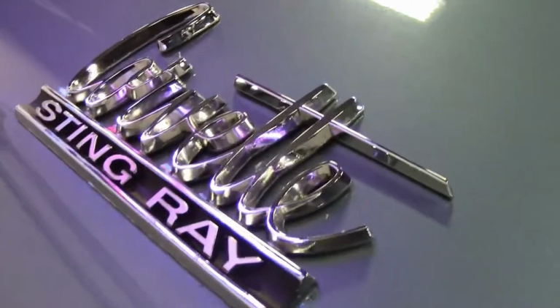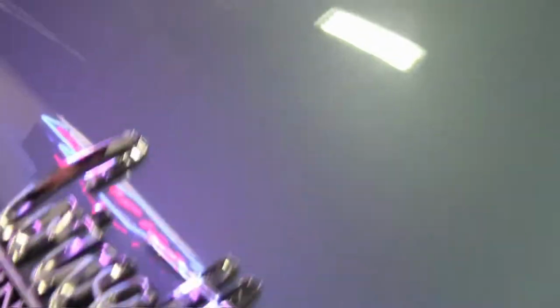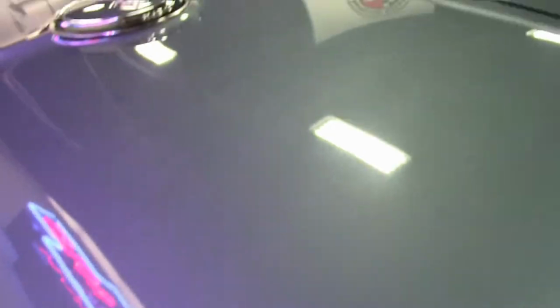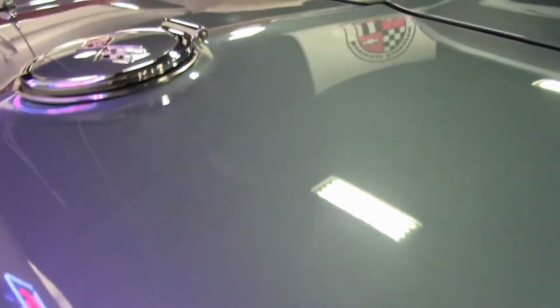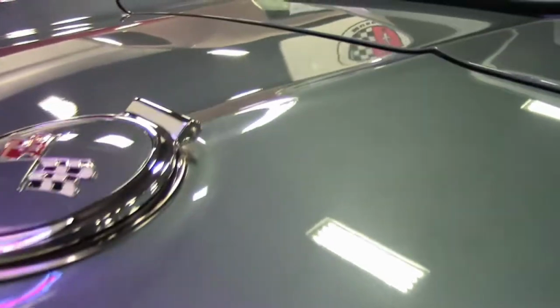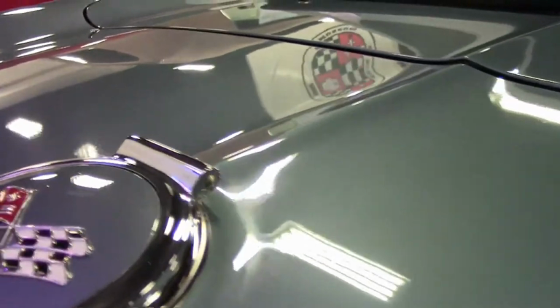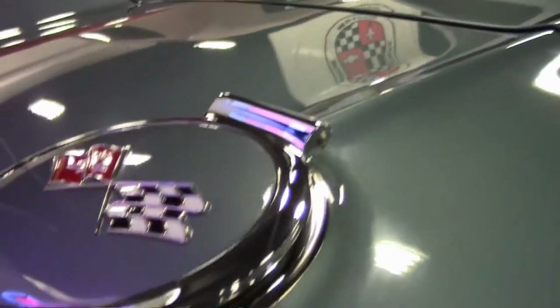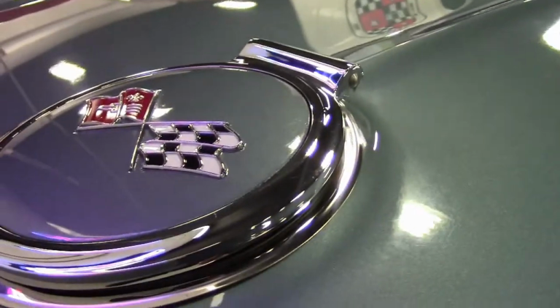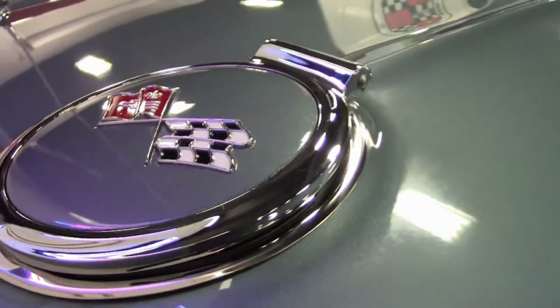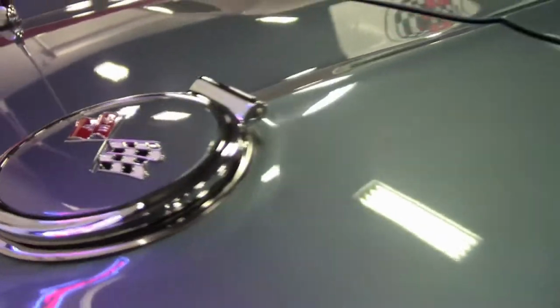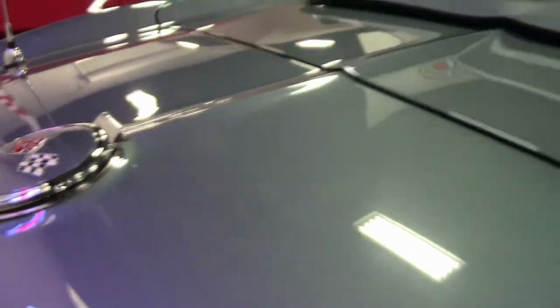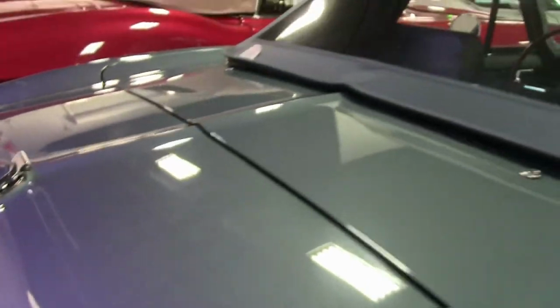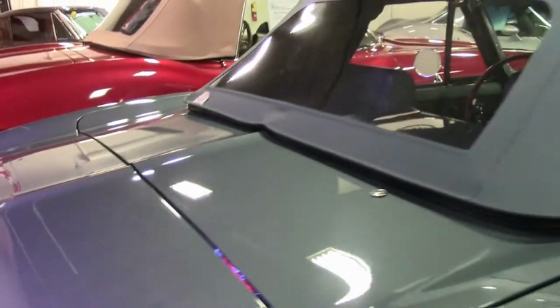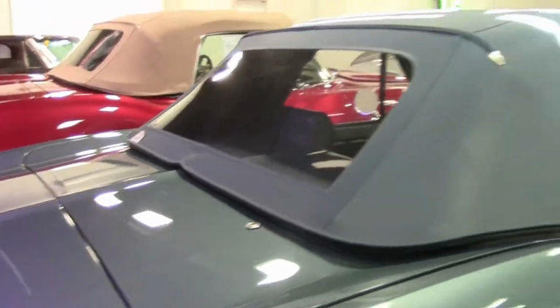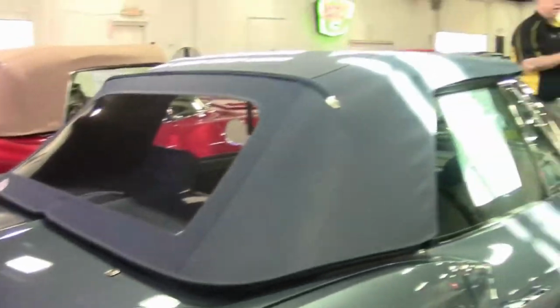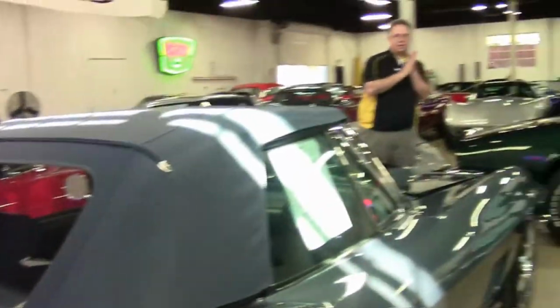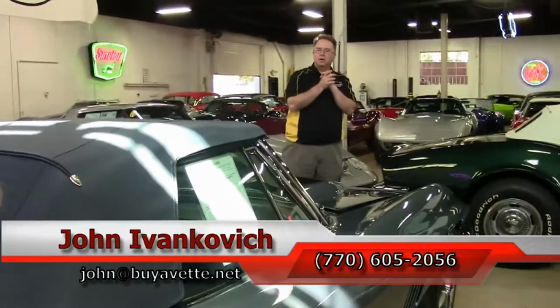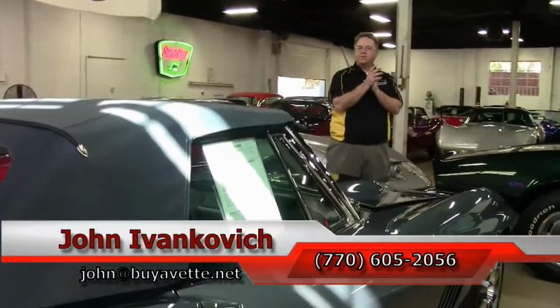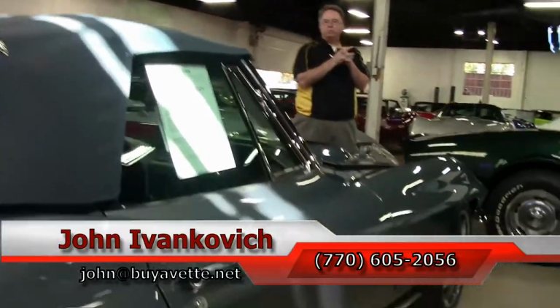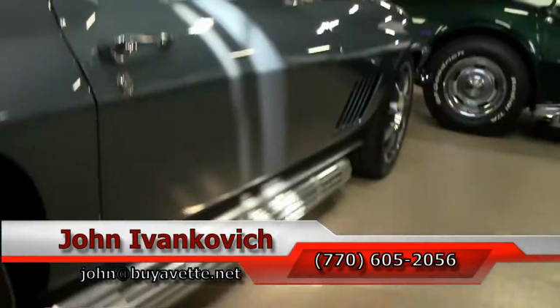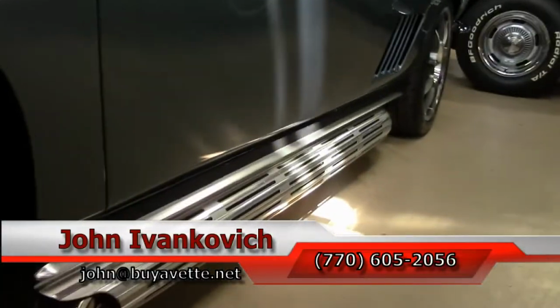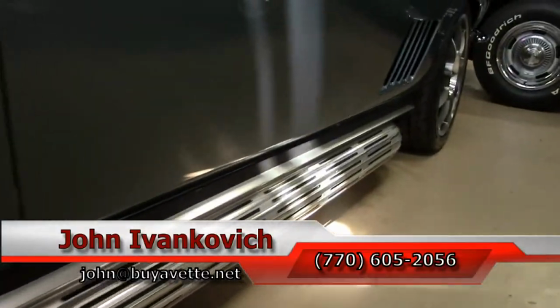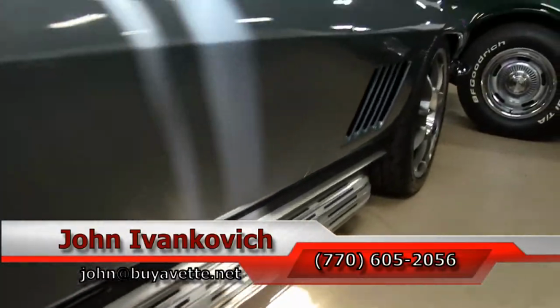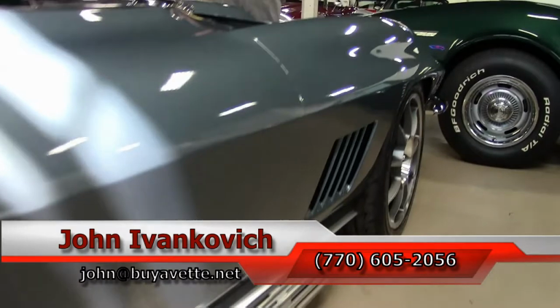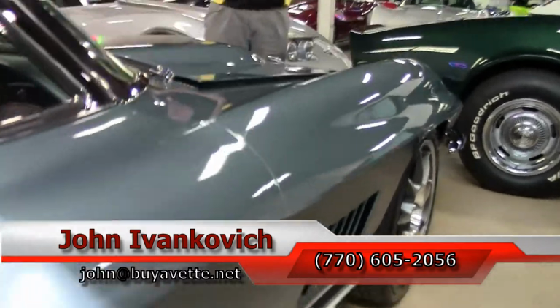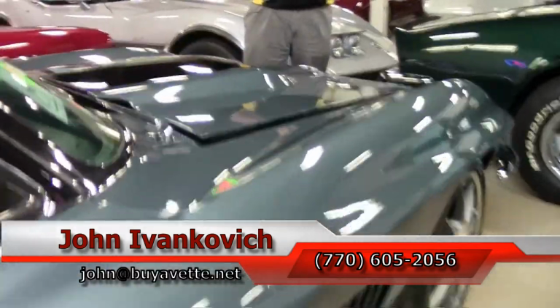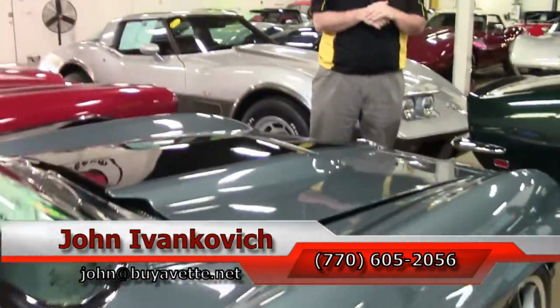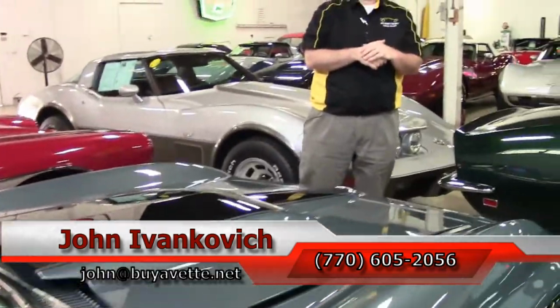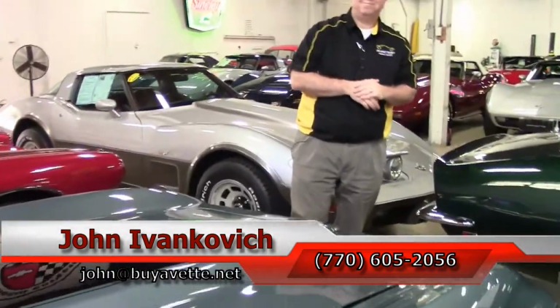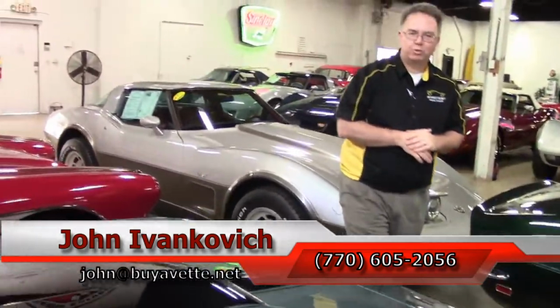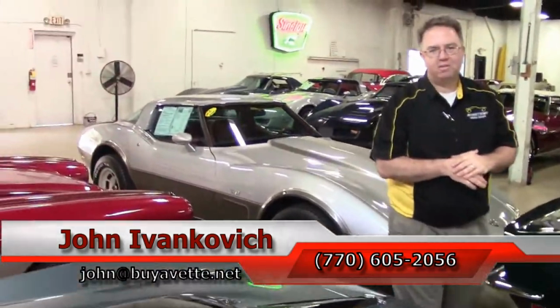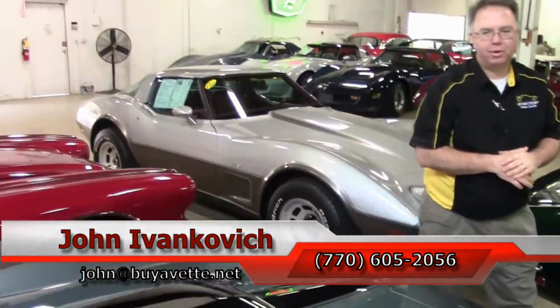If you'd like to know more about this beautiful Lindale Blue, or any of the hundreds of Corvettes and classic cars we have here in stock, call 770-605-2056, or email john at buyavet.net. We'll see you all out on the road.